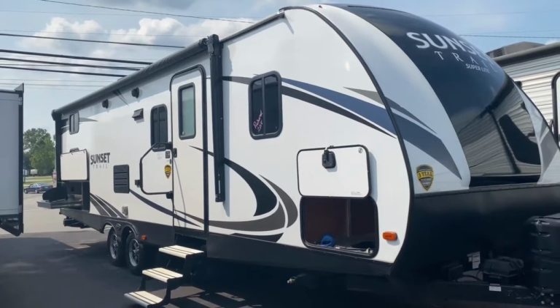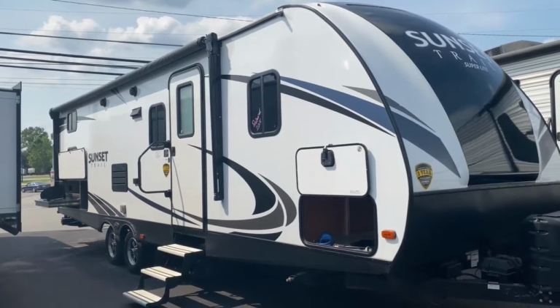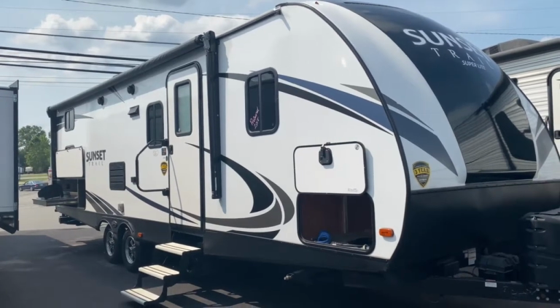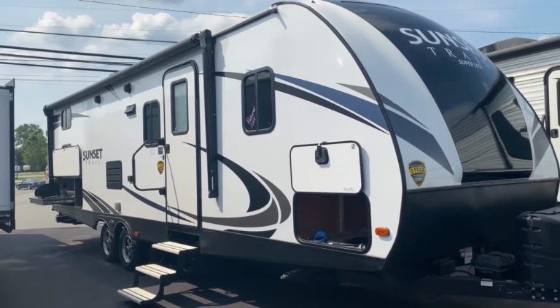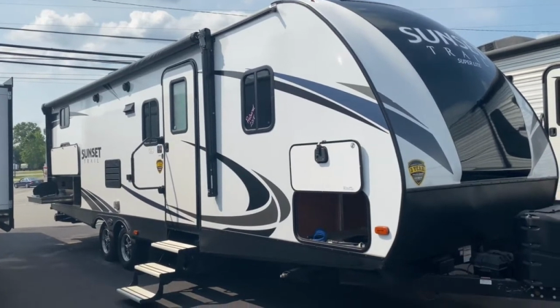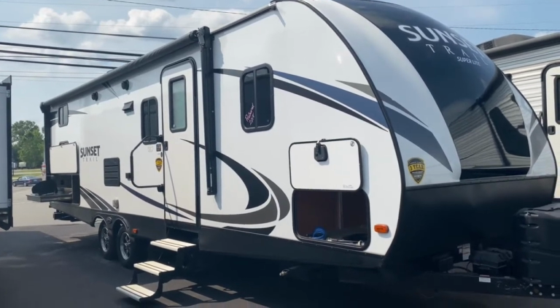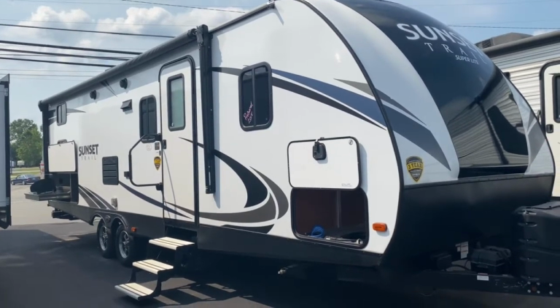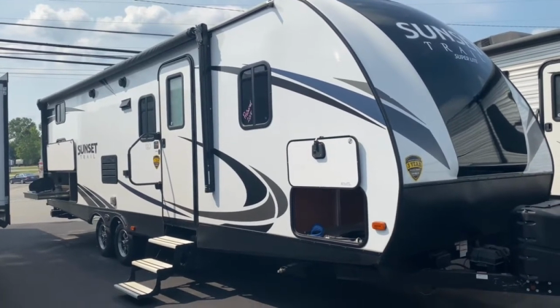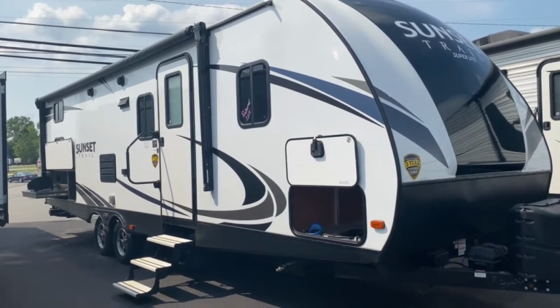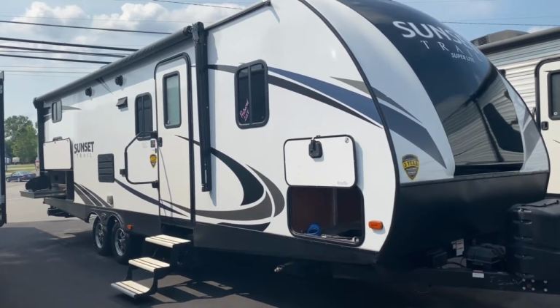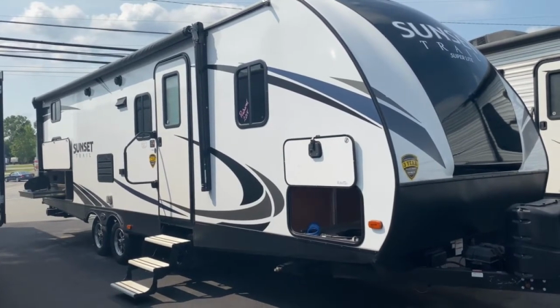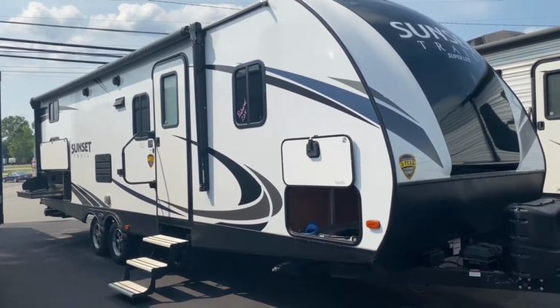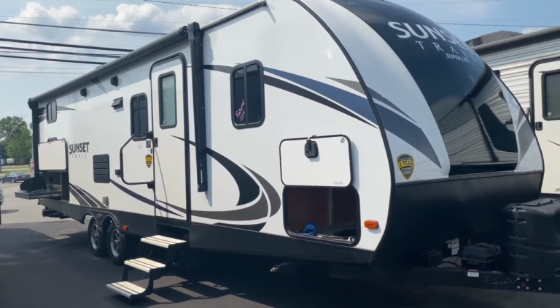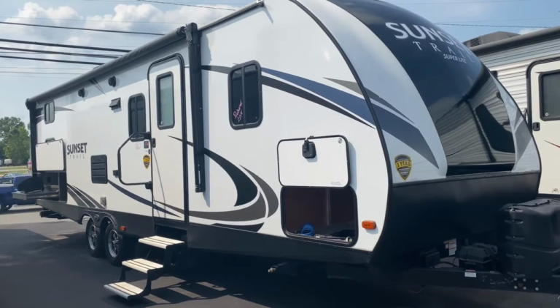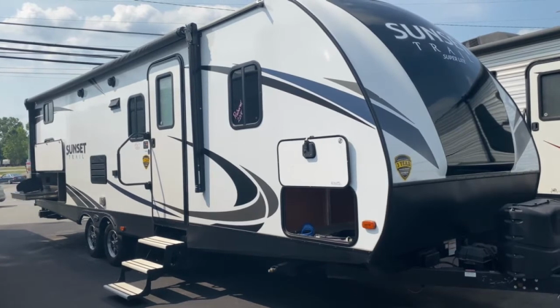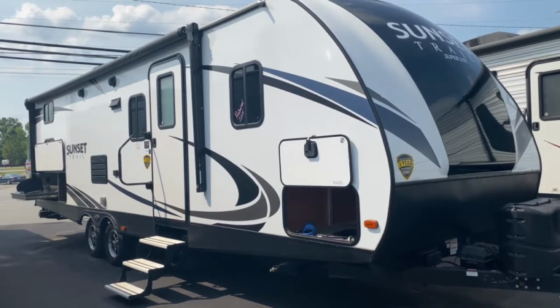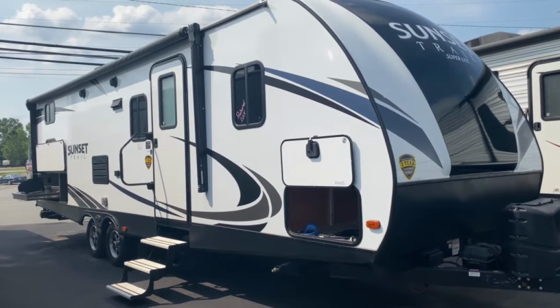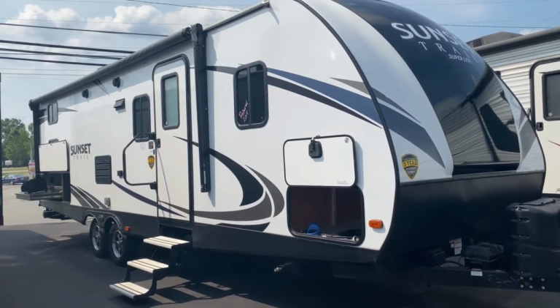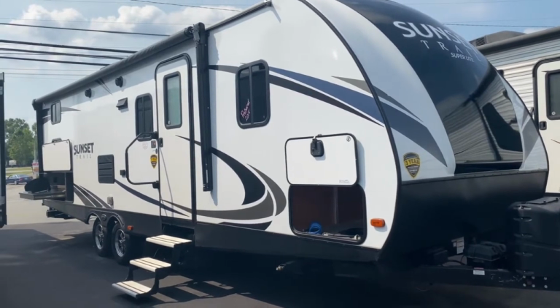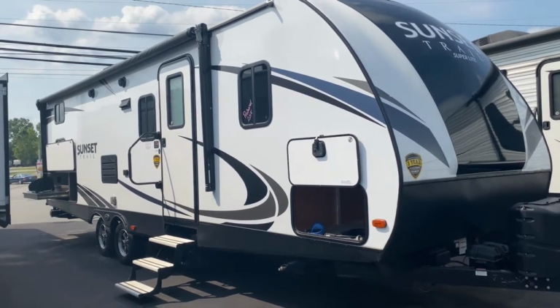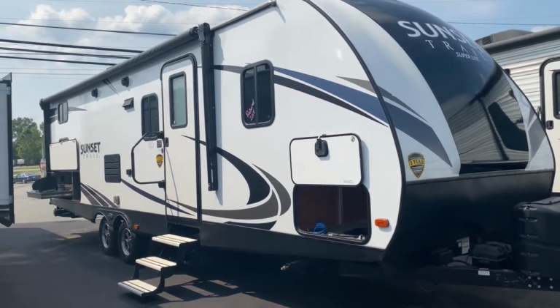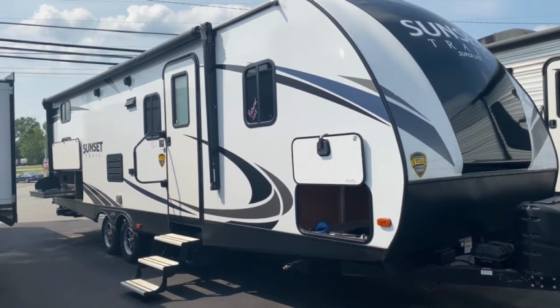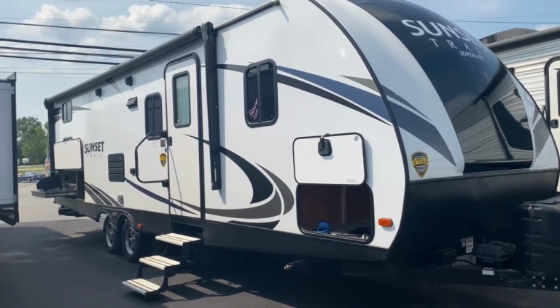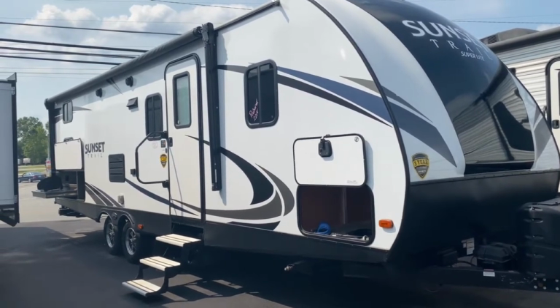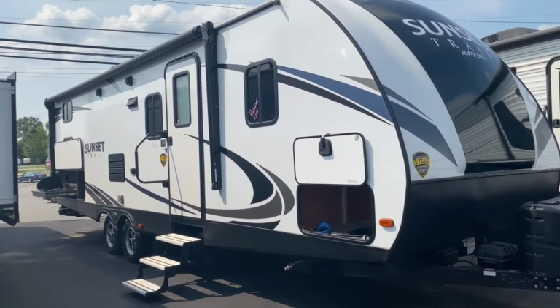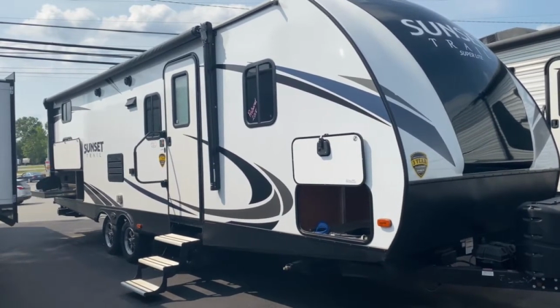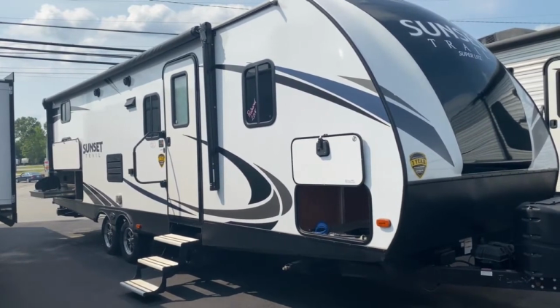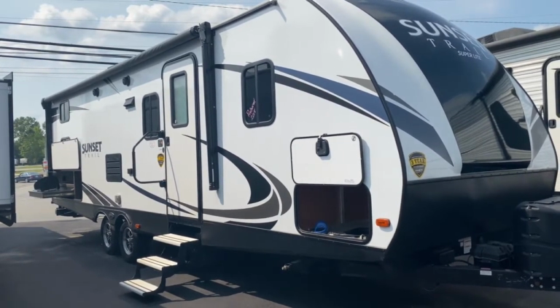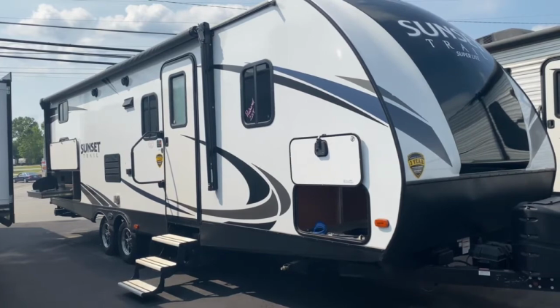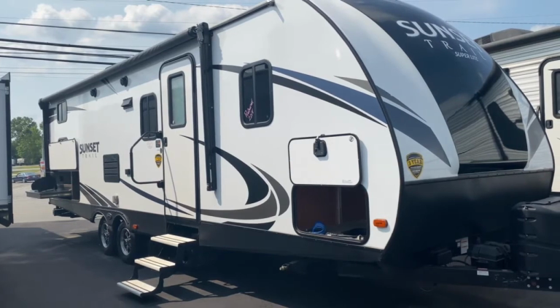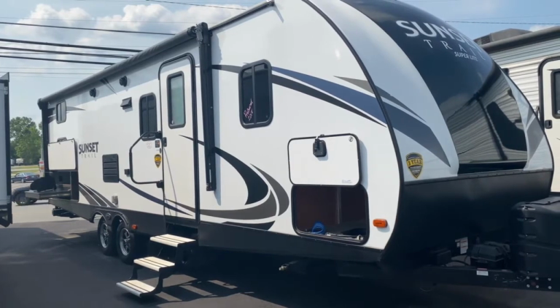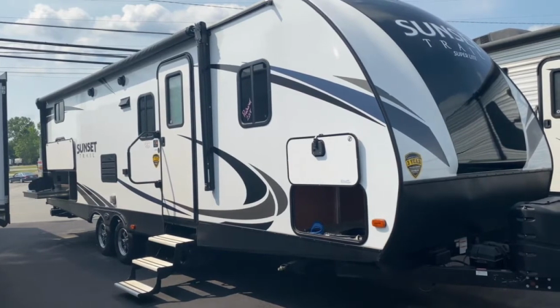Hey, it's Vicki with Tri-State RV in Anna, Illinois, and today I want to give you a look at this pre-owned 2018 Sunset Trail Superlite 262BH.